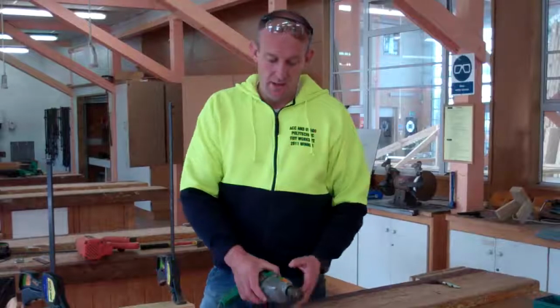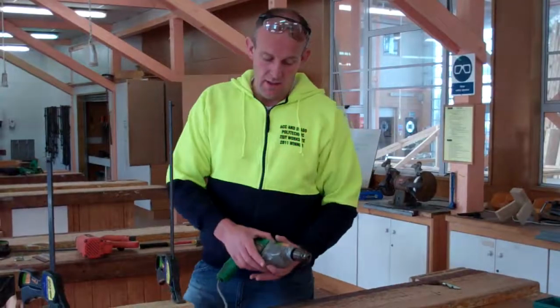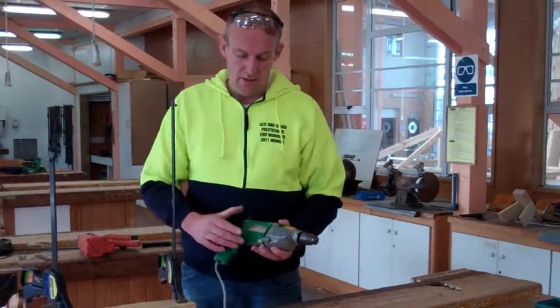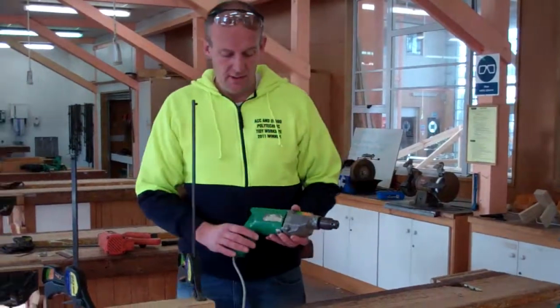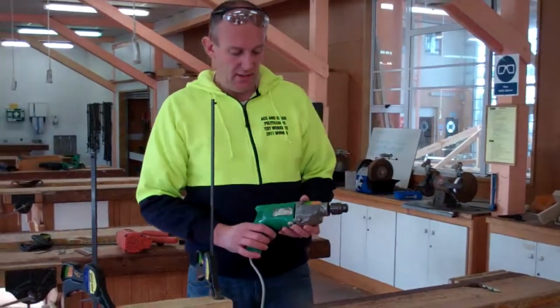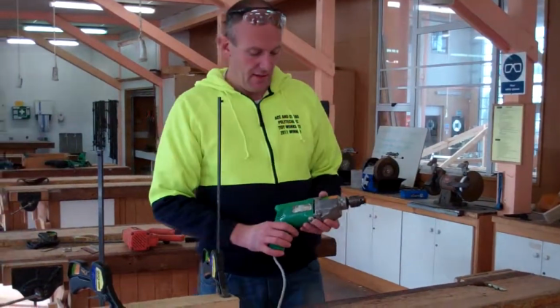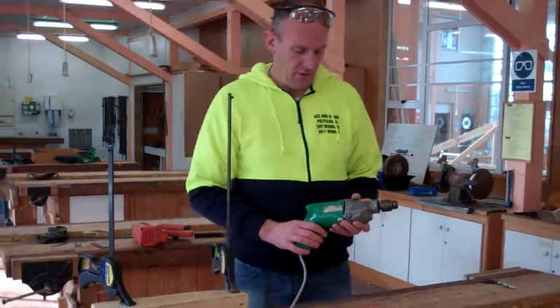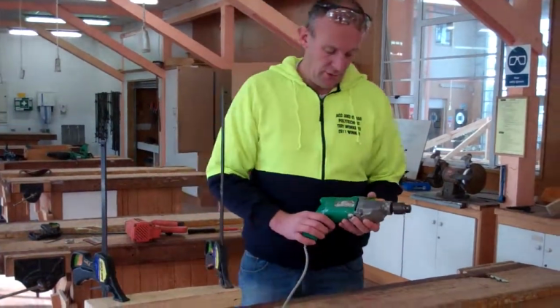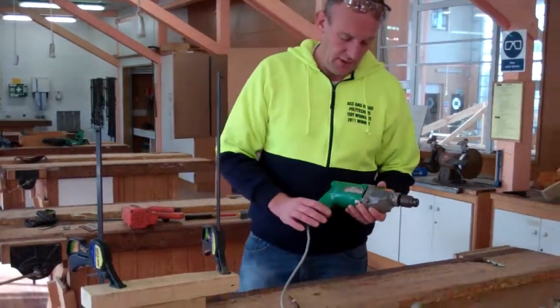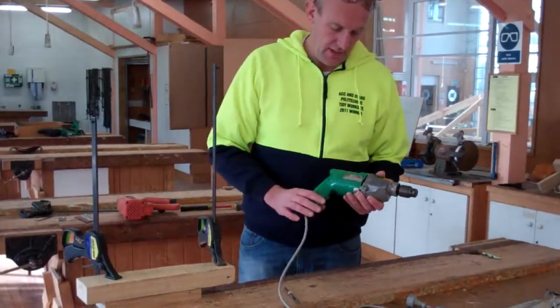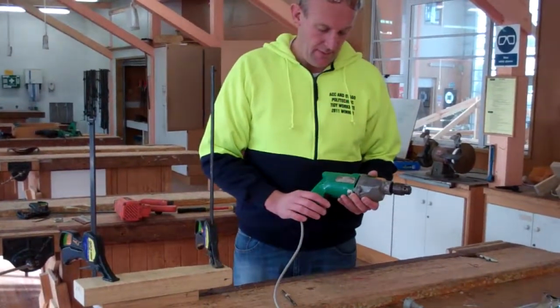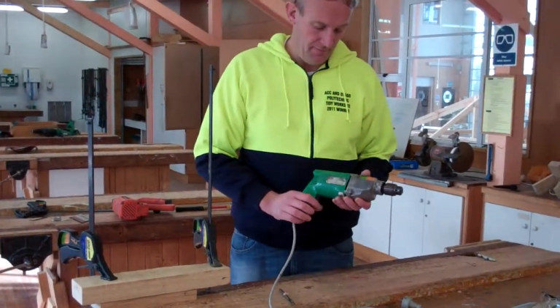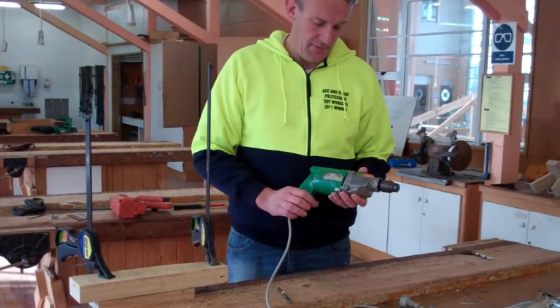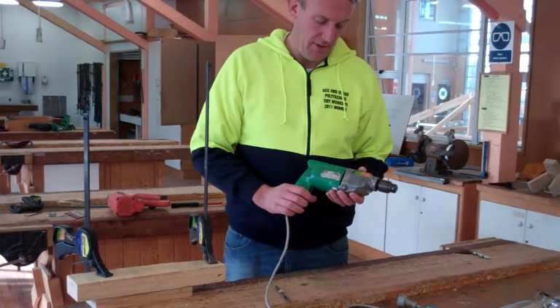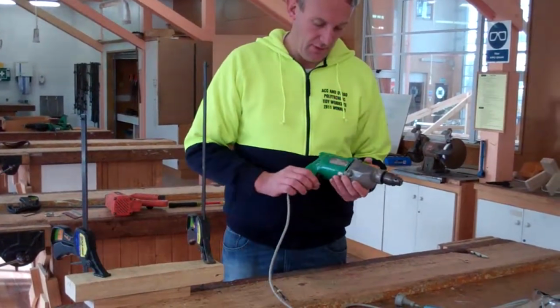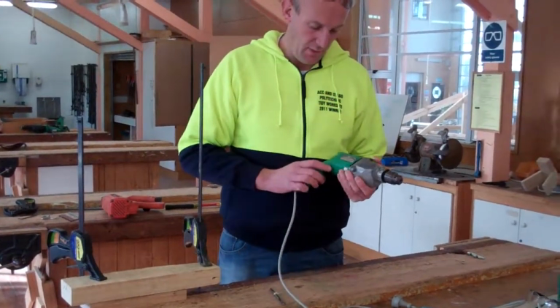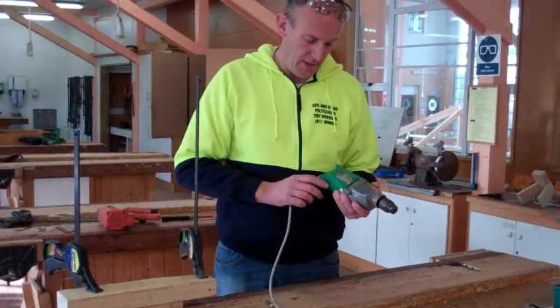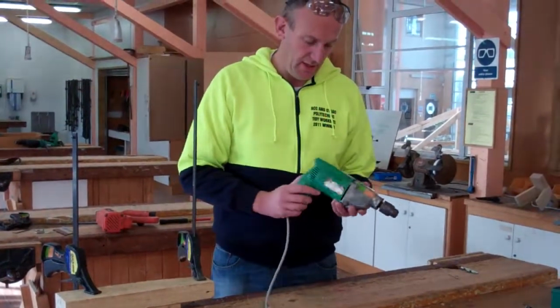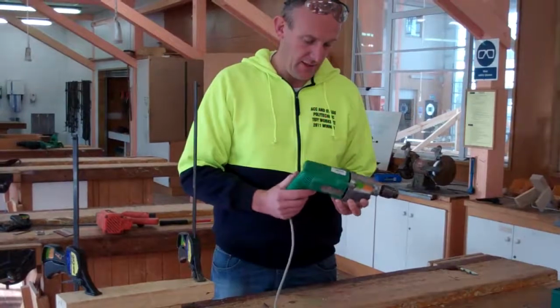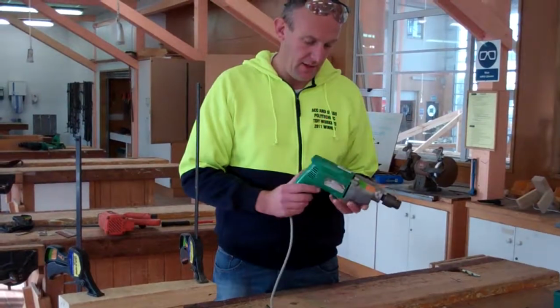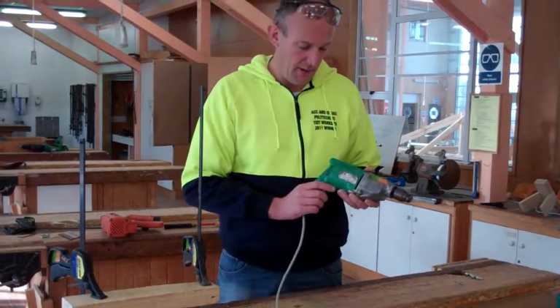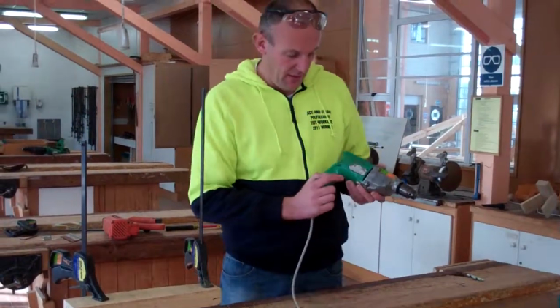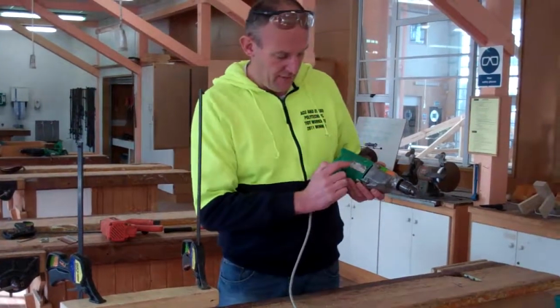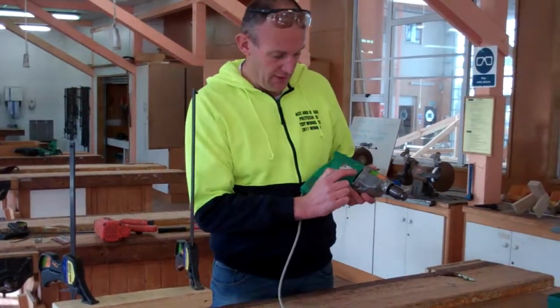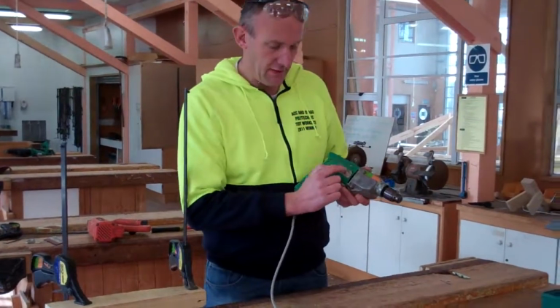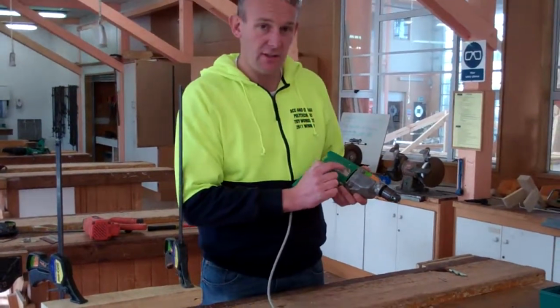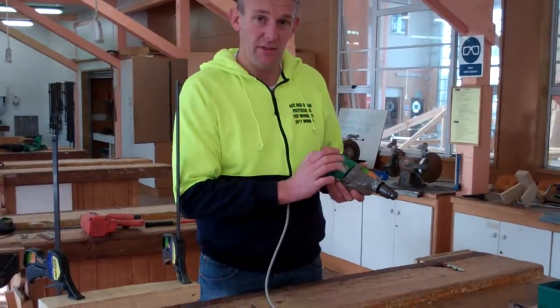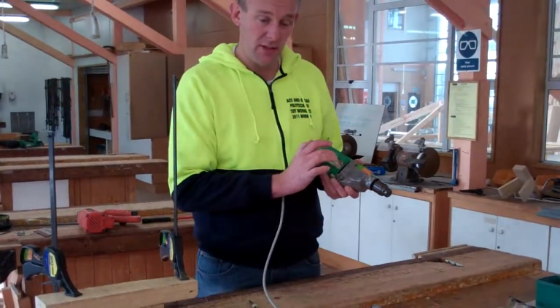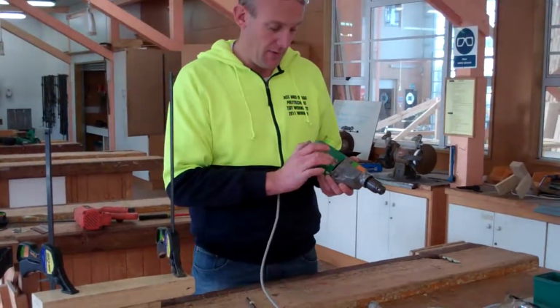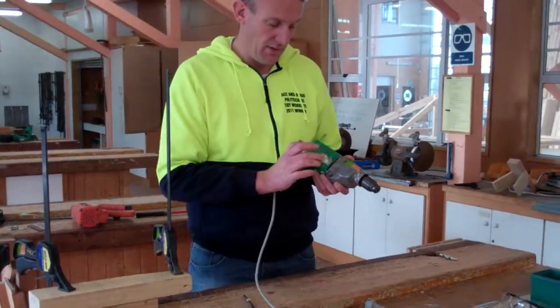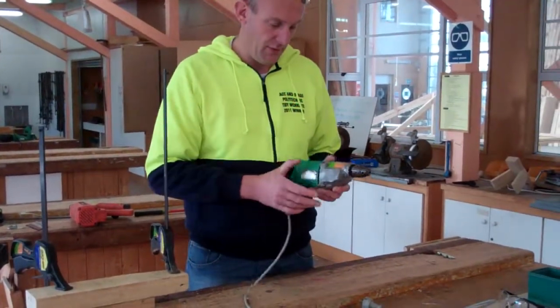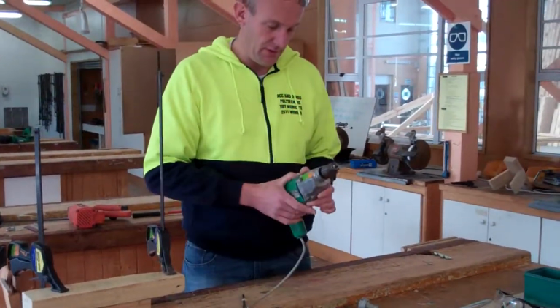Here's another electric drill — this is a medium sized one. You can tell how powerful they are by reading on the side; it'll say how many watts the motor is.